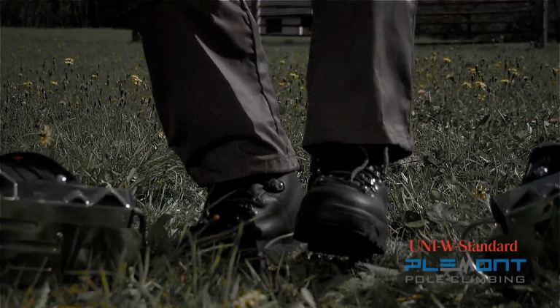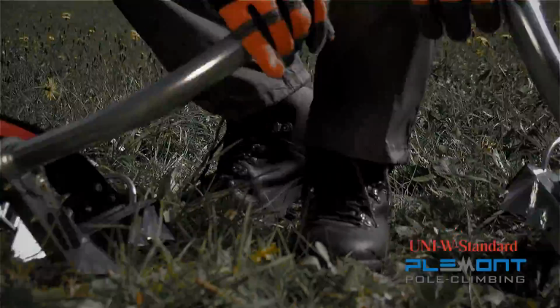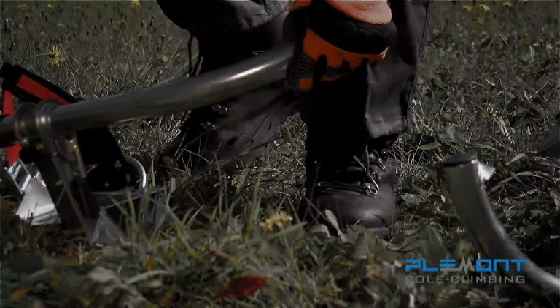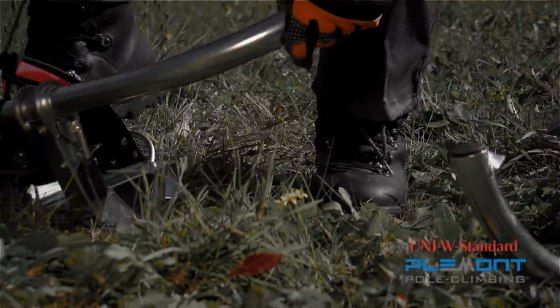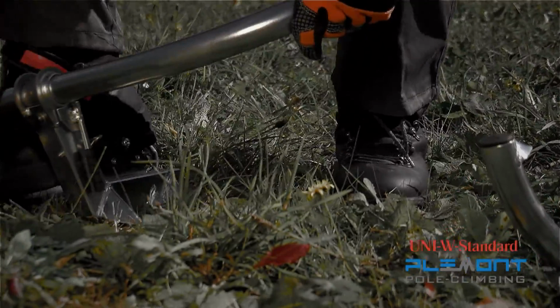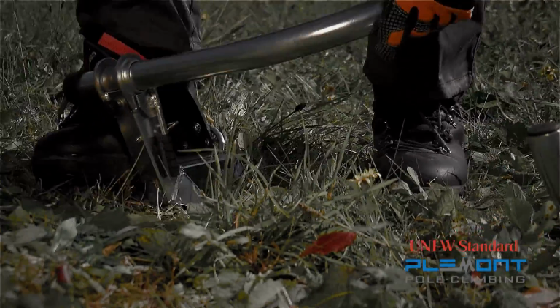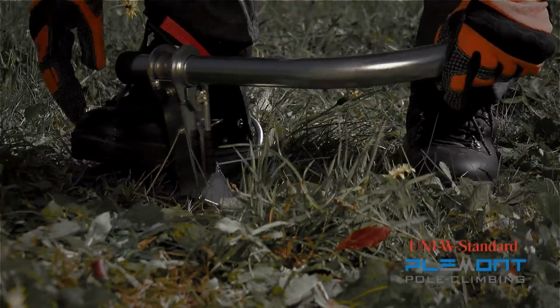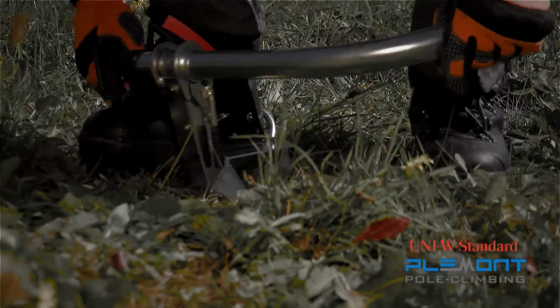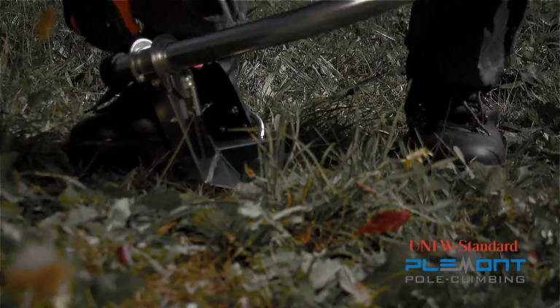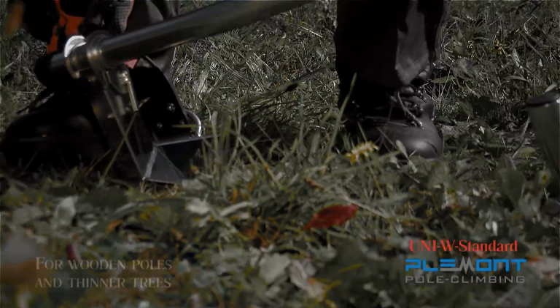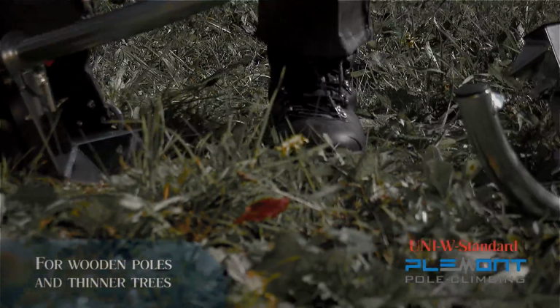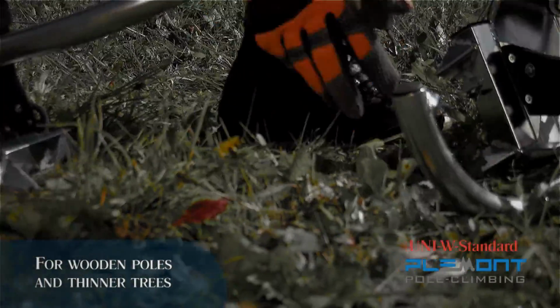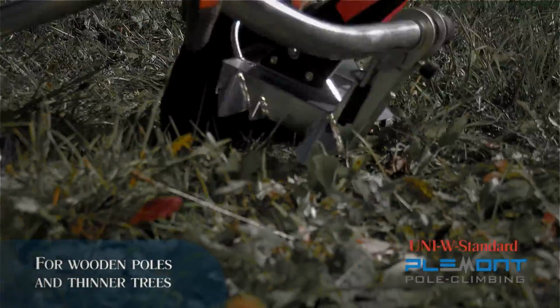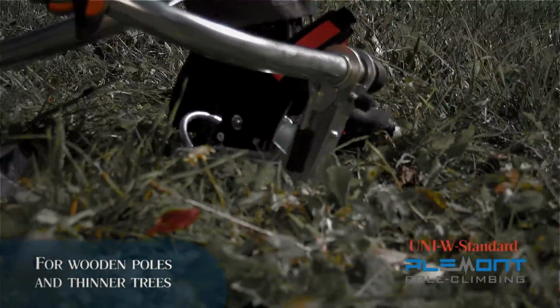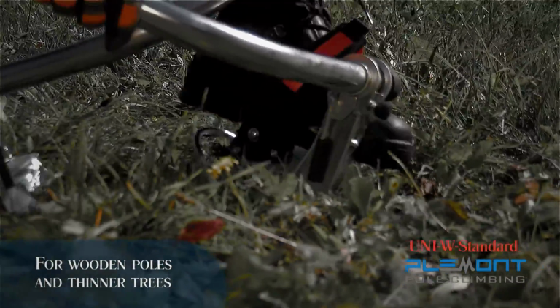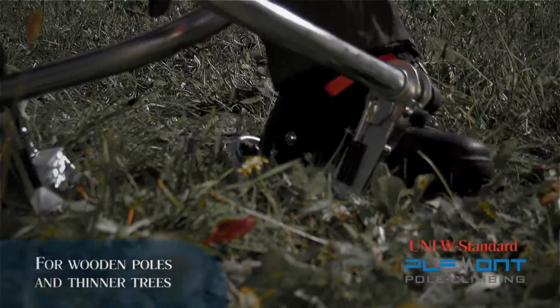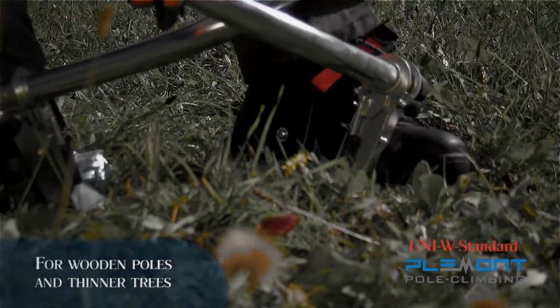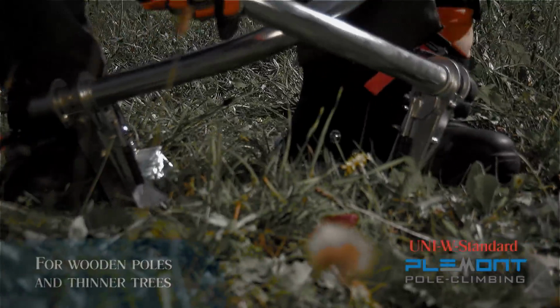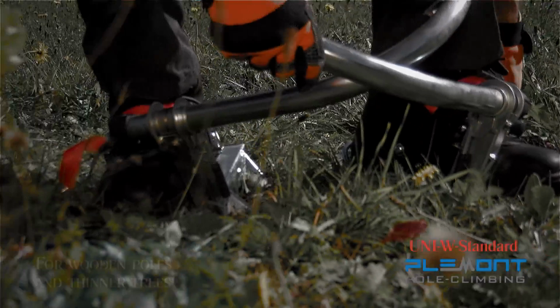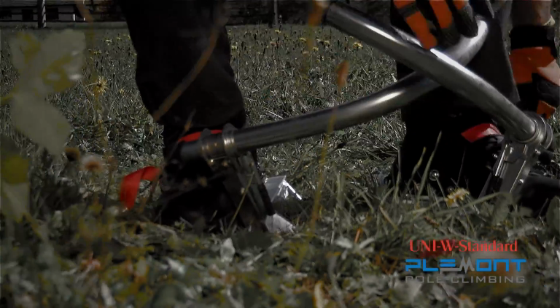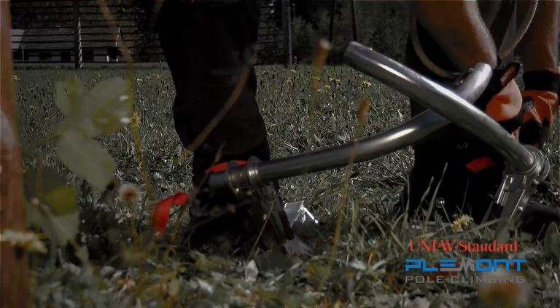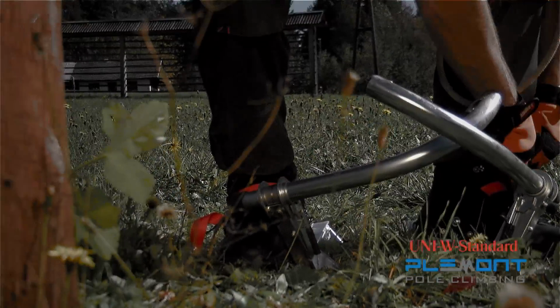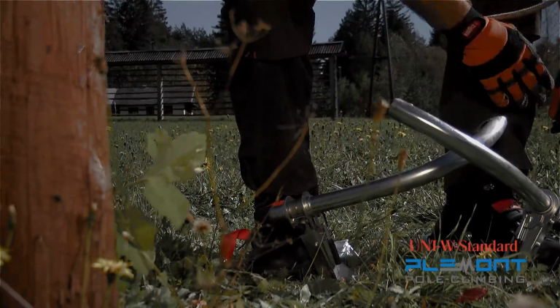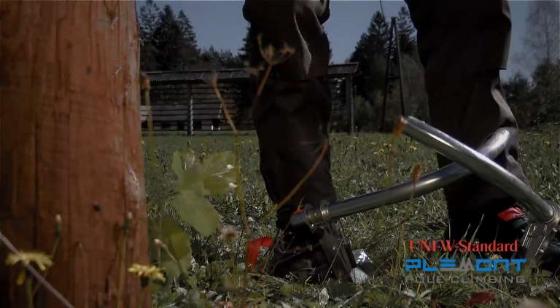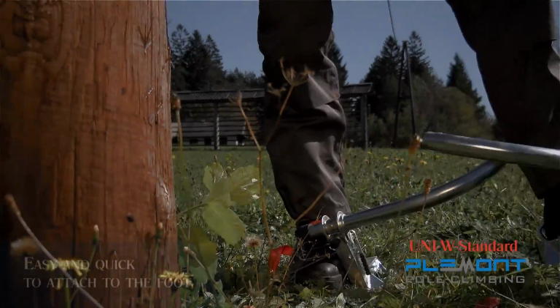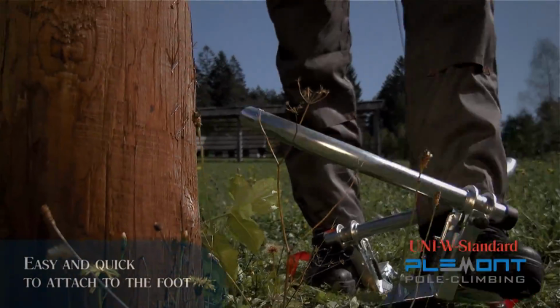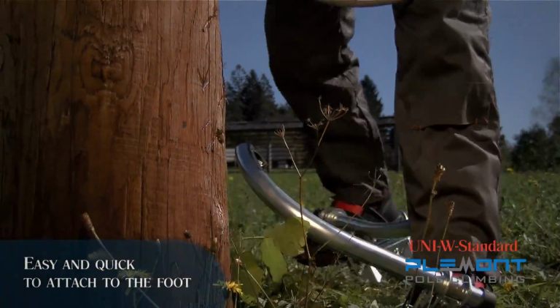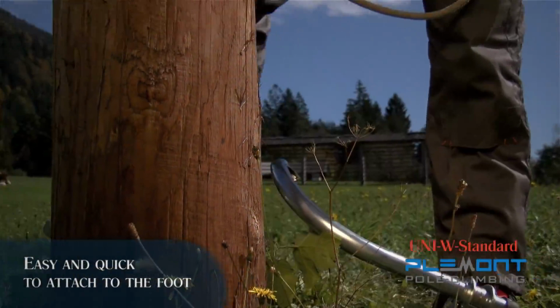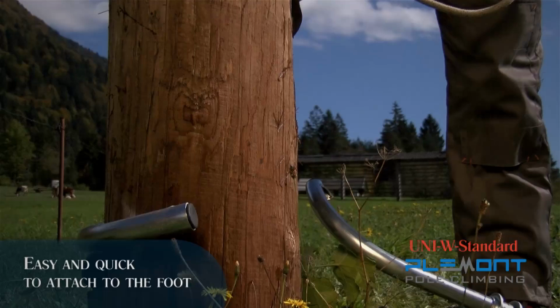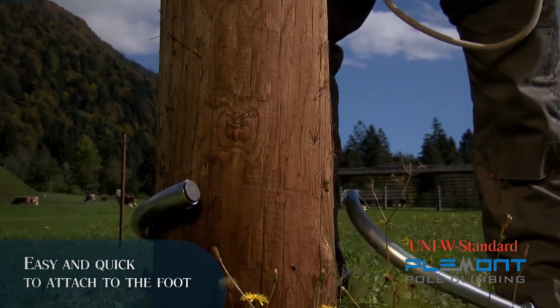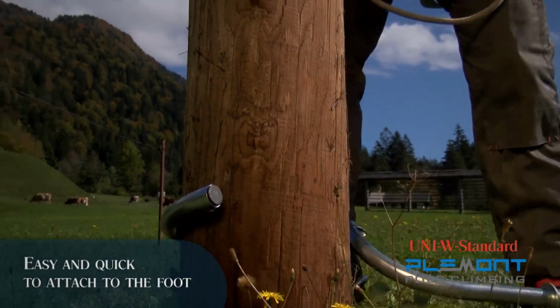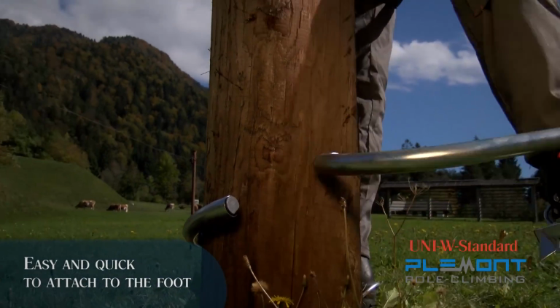UNIW standard. Adjustable climbing accessories are designed for climbing wooden poles and thinner trees. The pedal part assisted by mounting and a rubber strap enables easy and quick mounting of the climbing accessories to your foot.